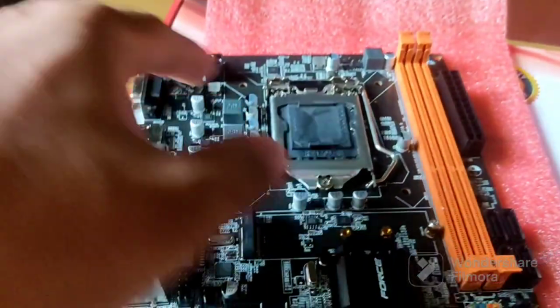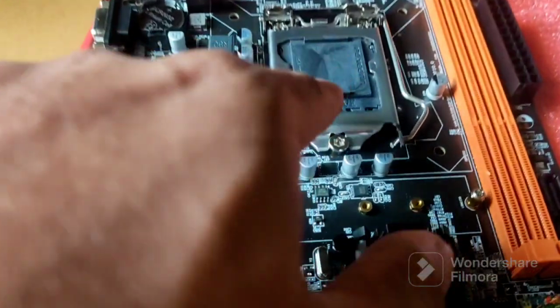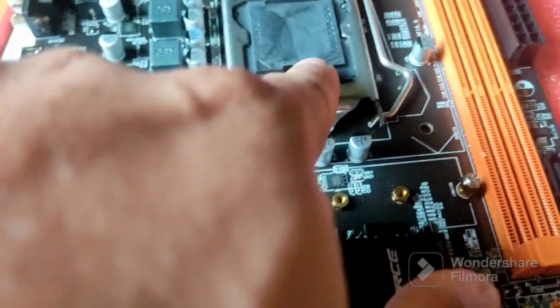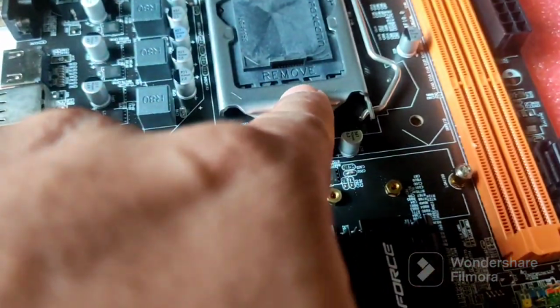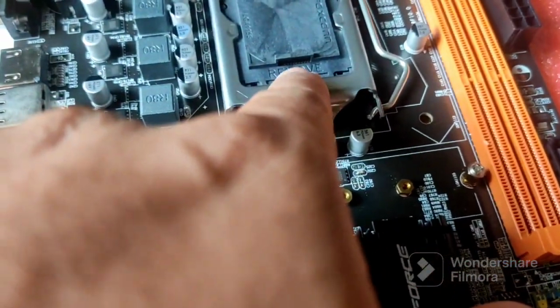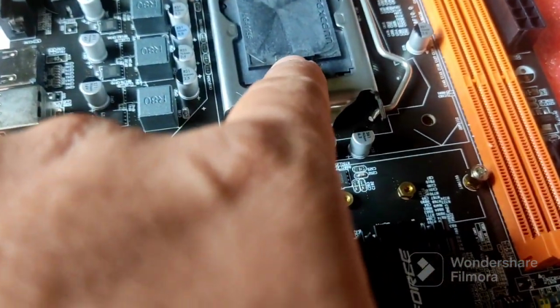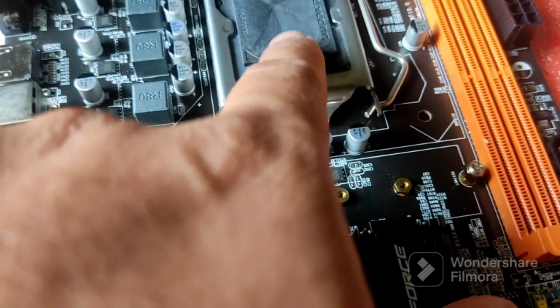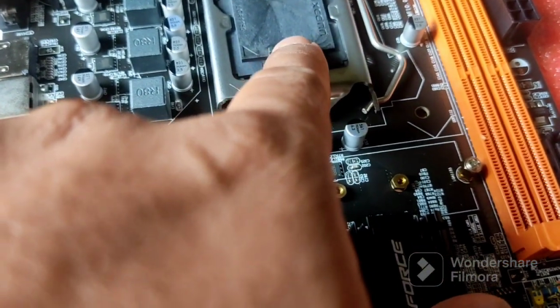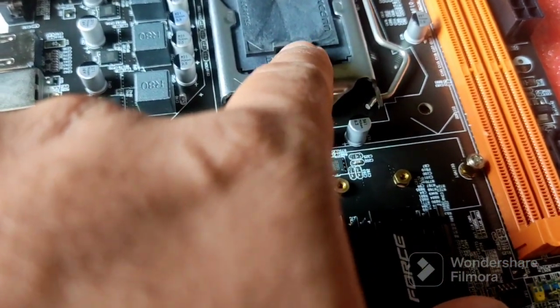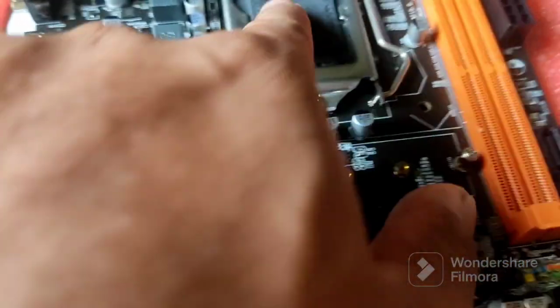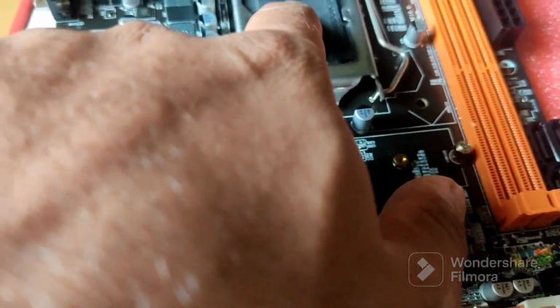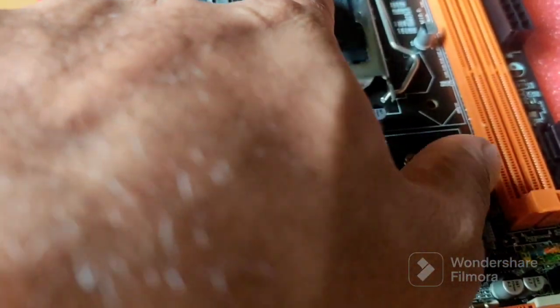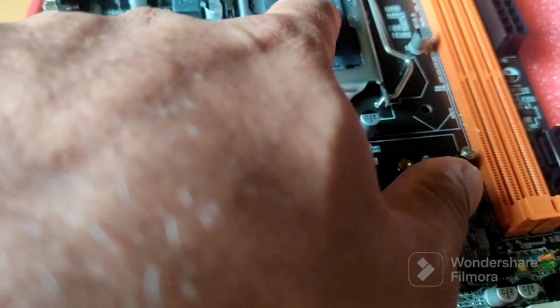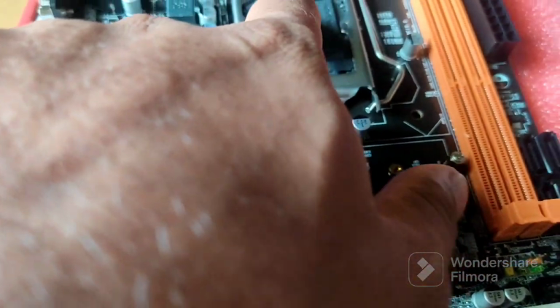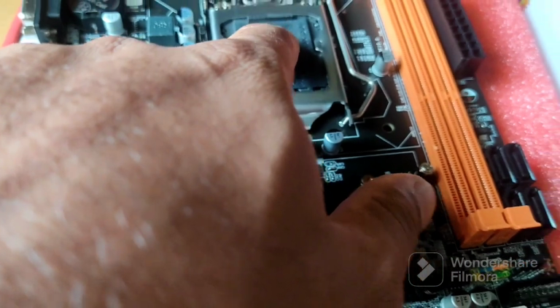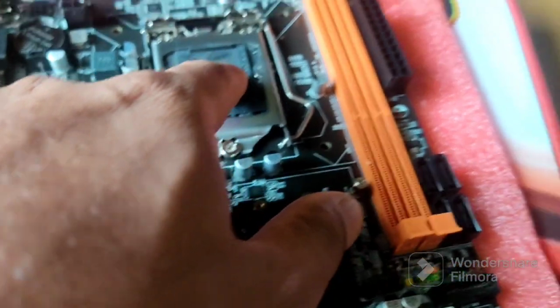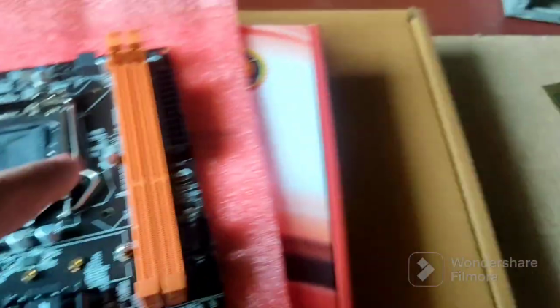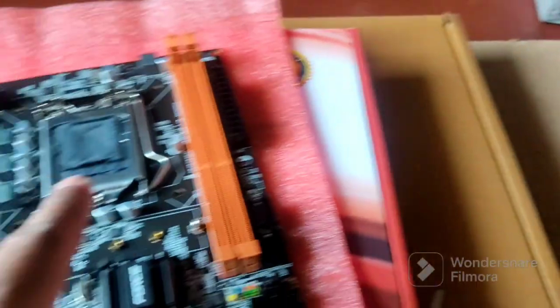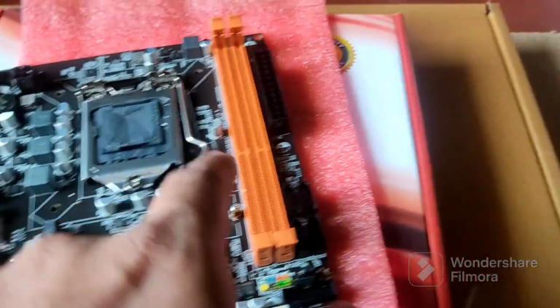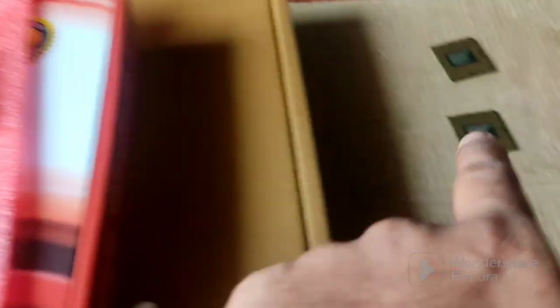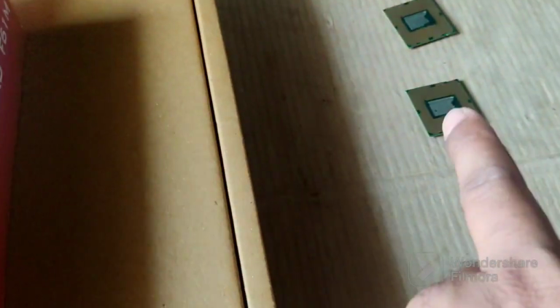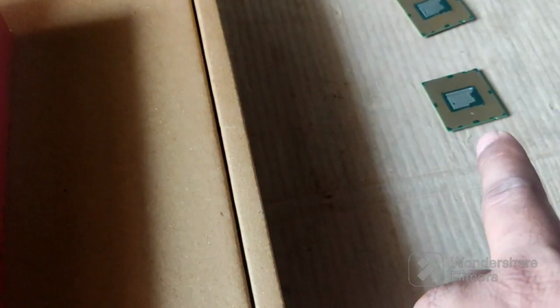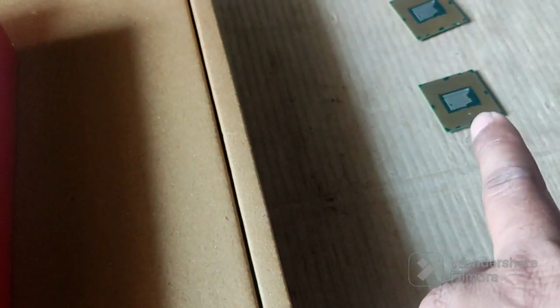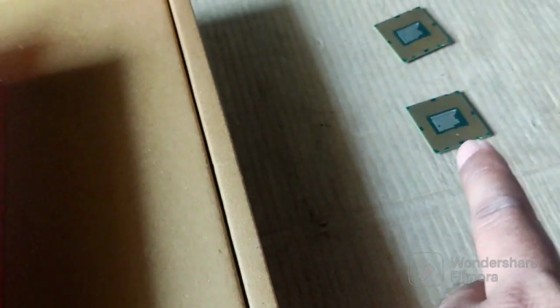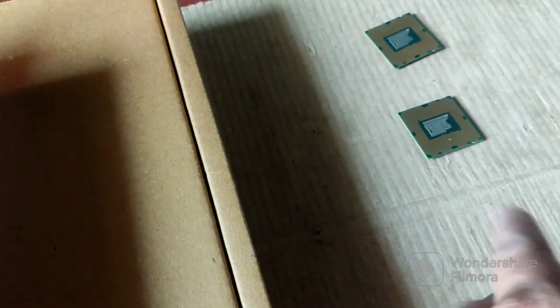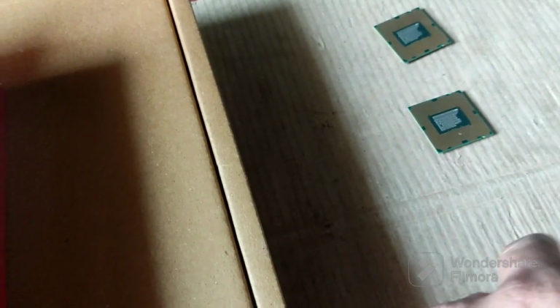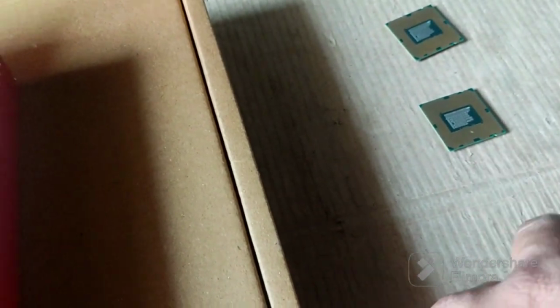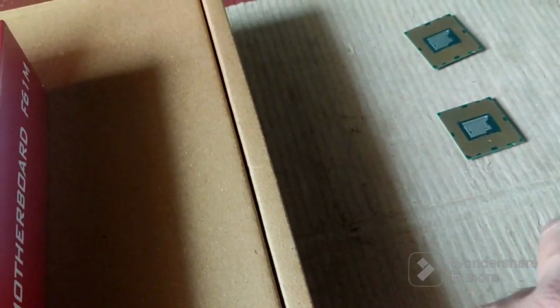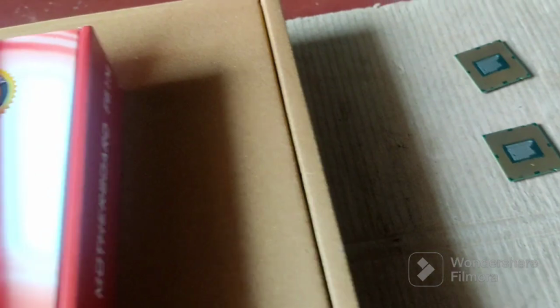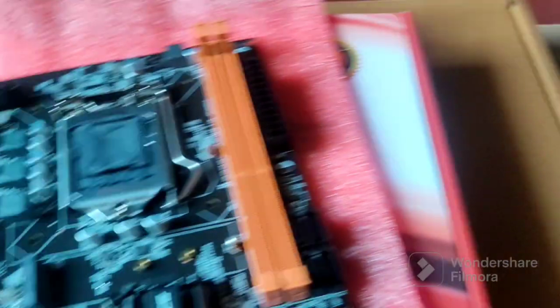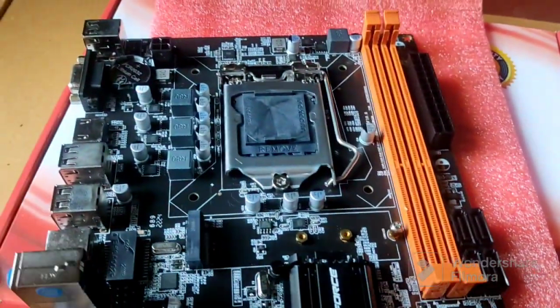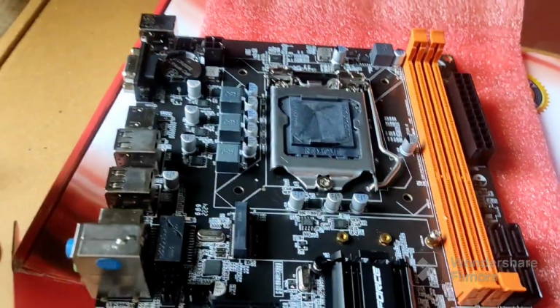So this is from Foxconn. They have a protective cover on the socket here. Before I install my processor, I'm going to clean everything up and then install it.